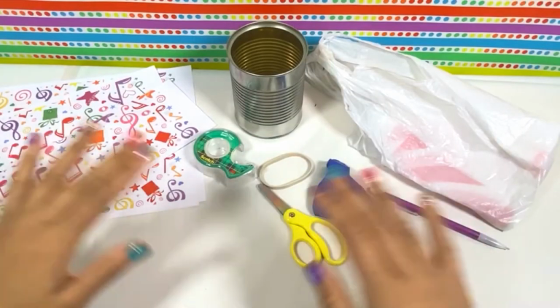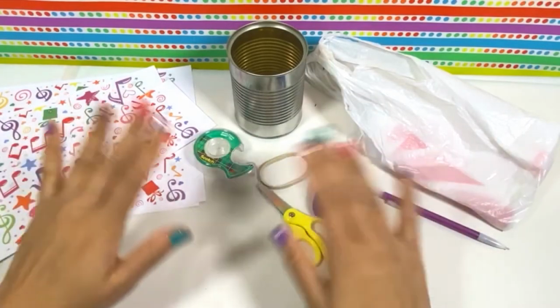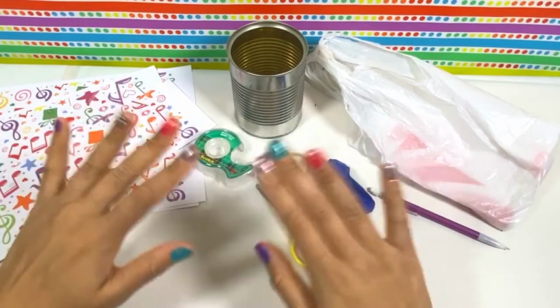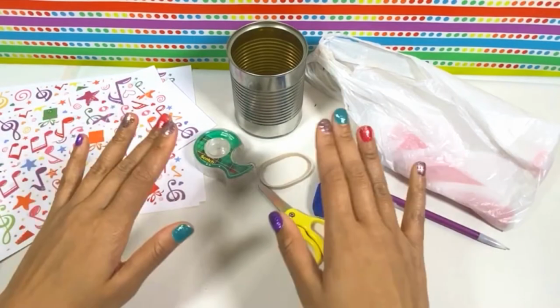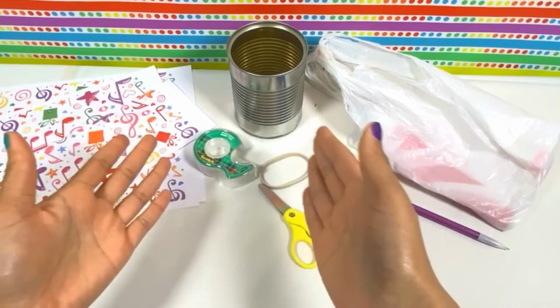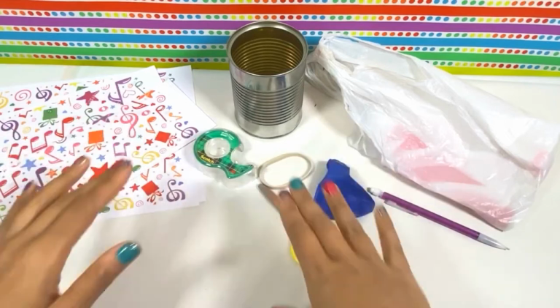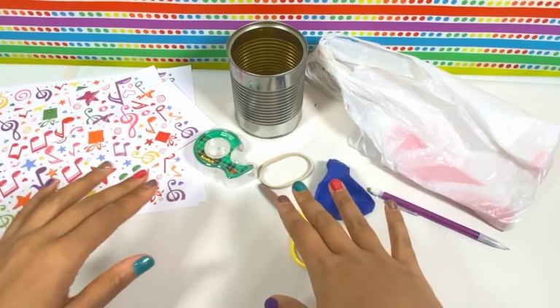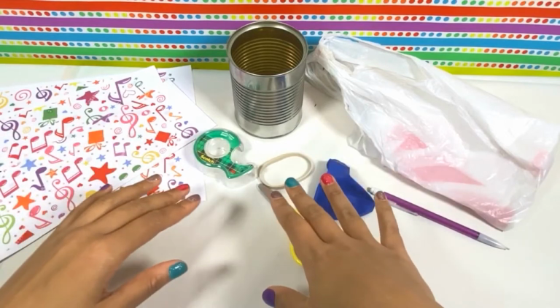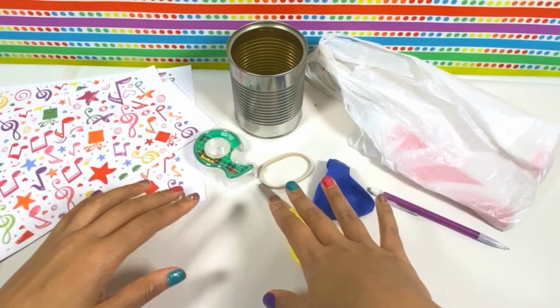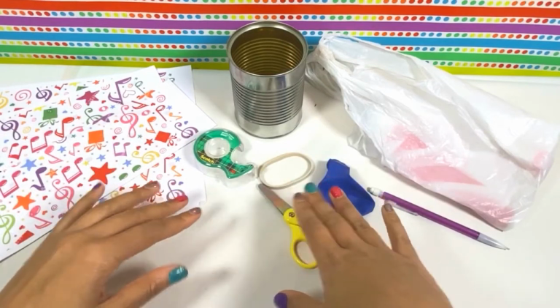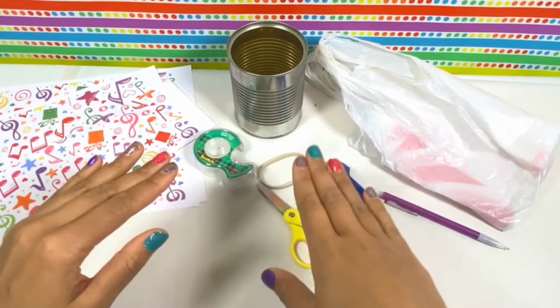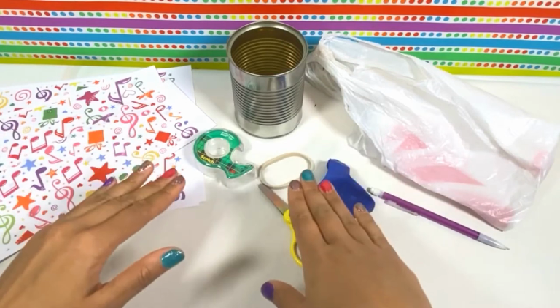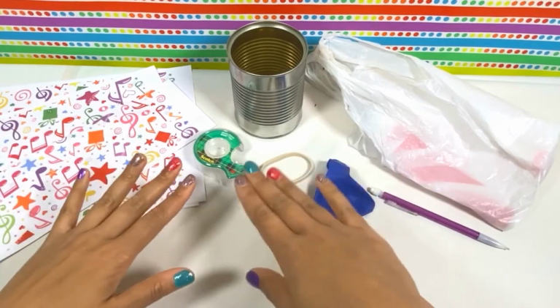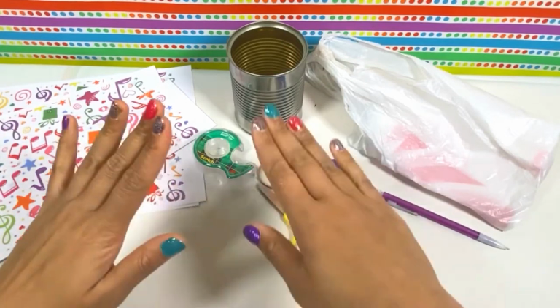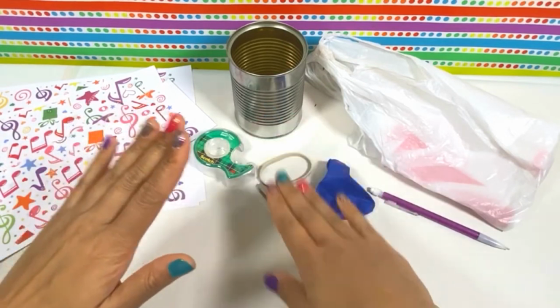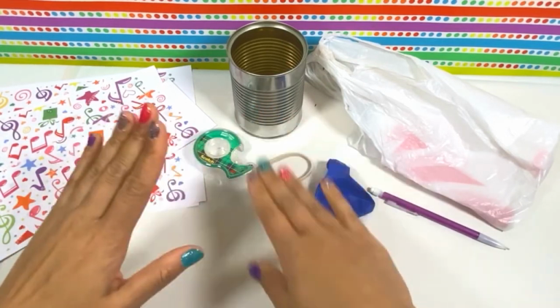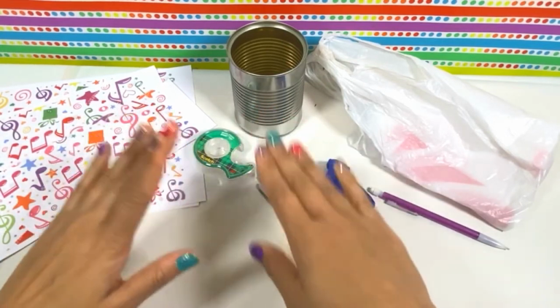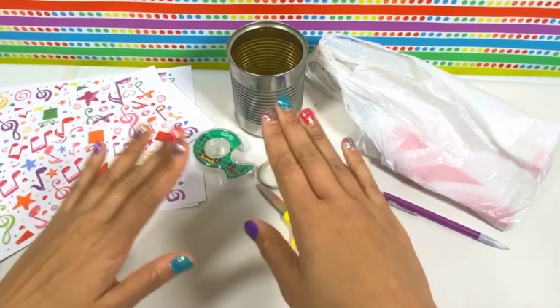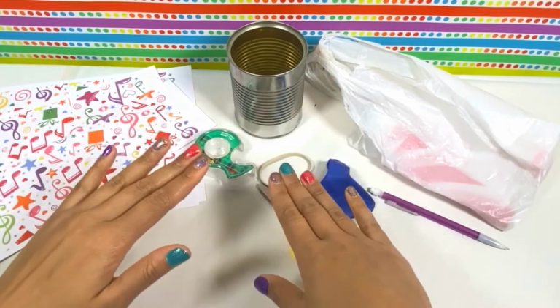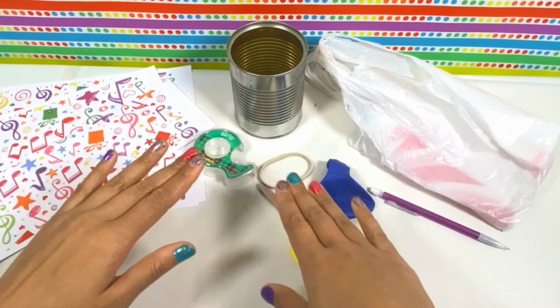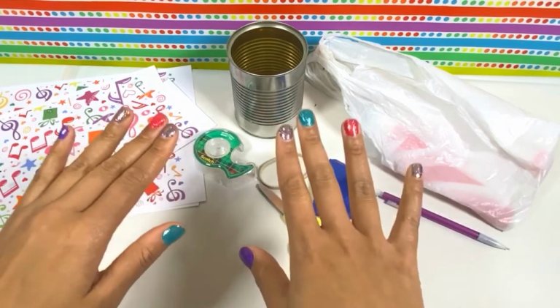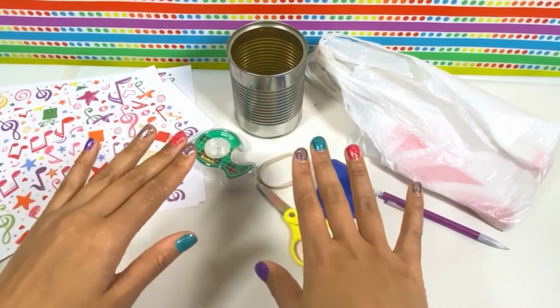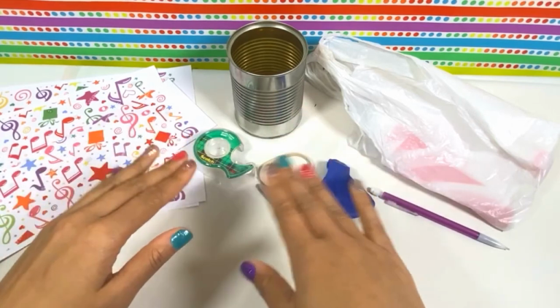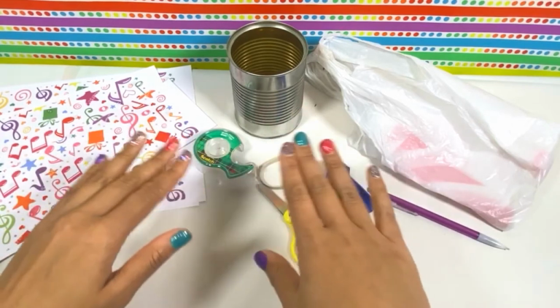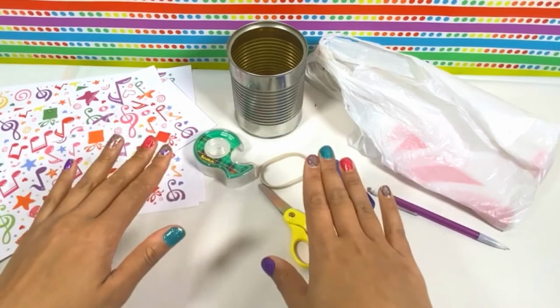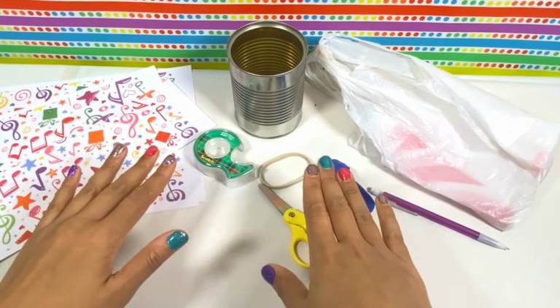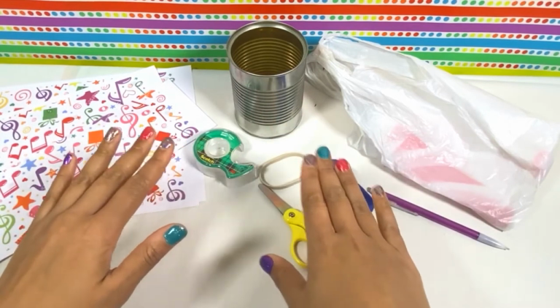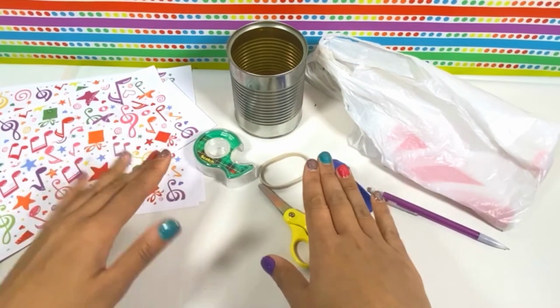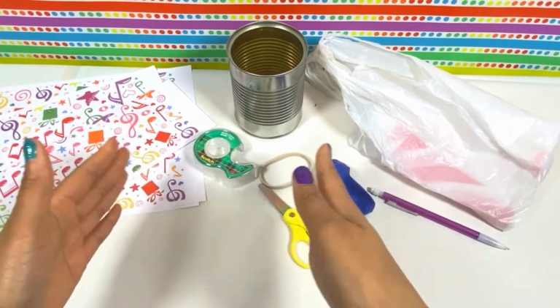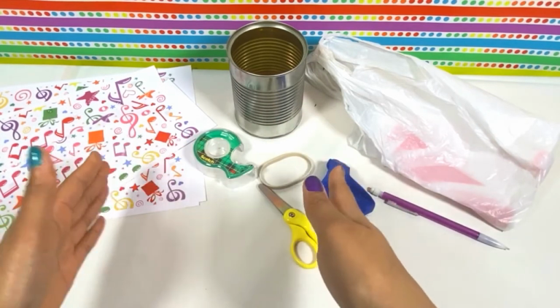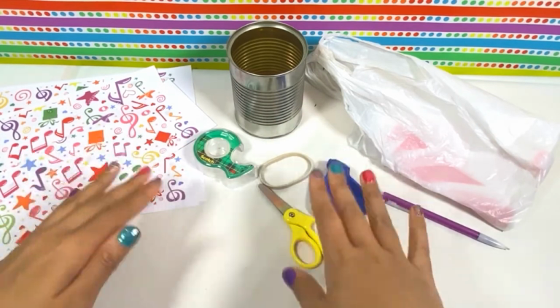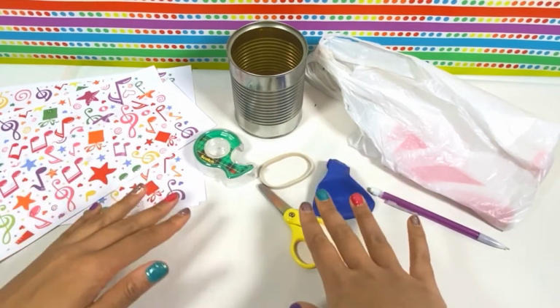Hi everyone! Thanks for visiting my channel. Today, we'll be making our very own drum. Remember to ask an adult for permission before starting this craft.